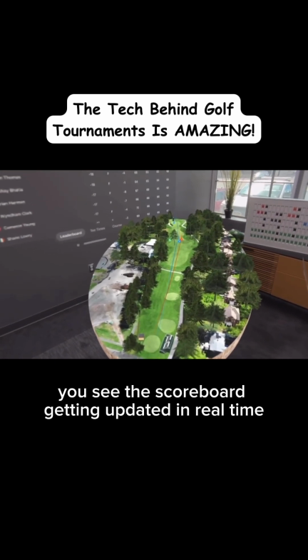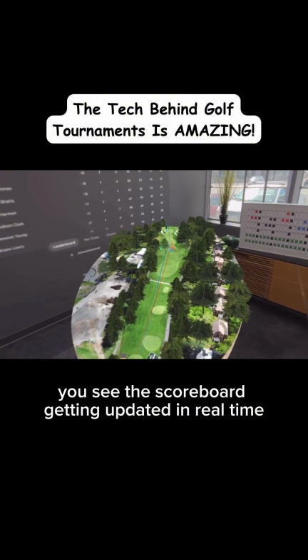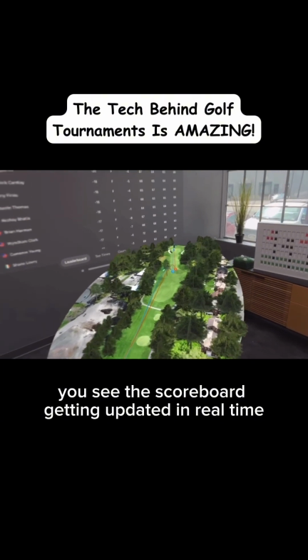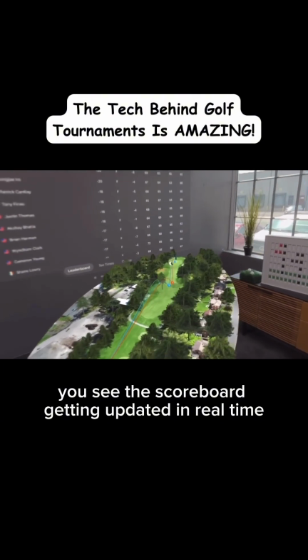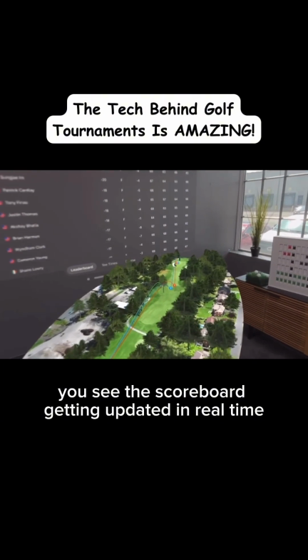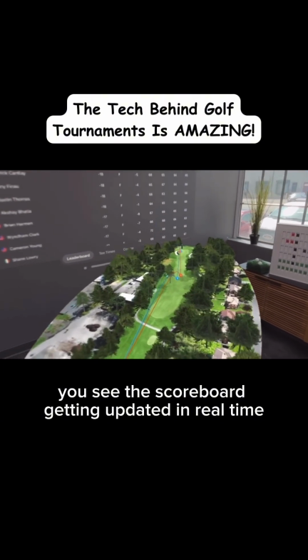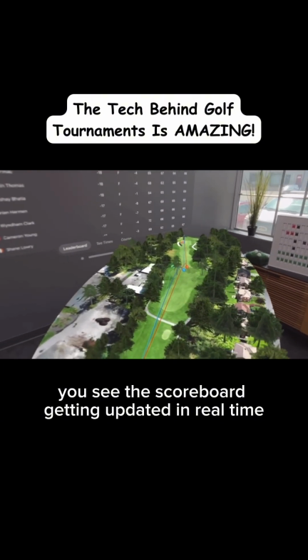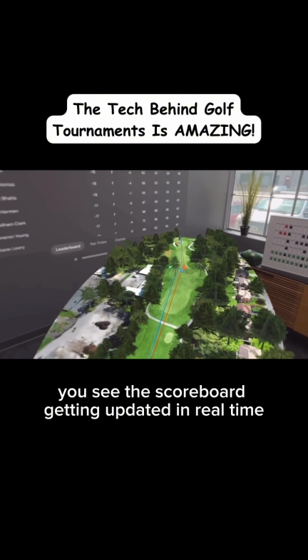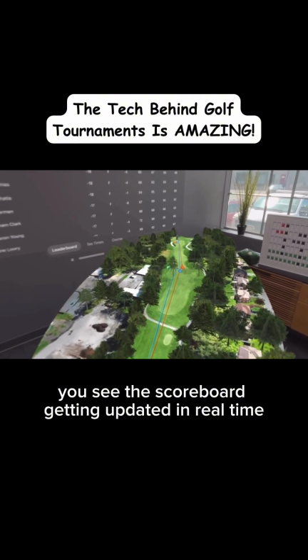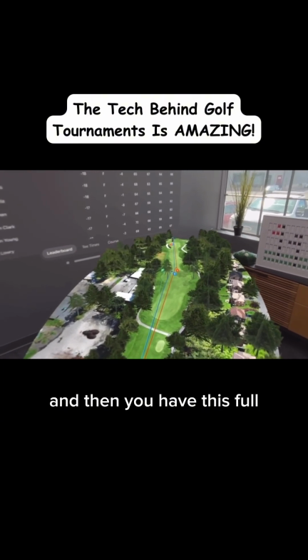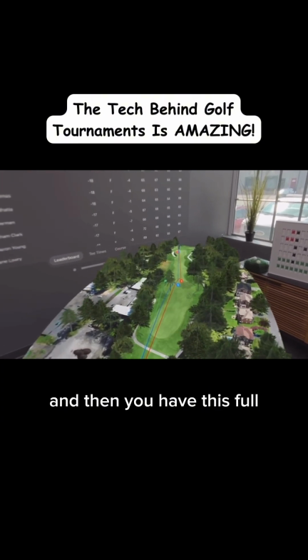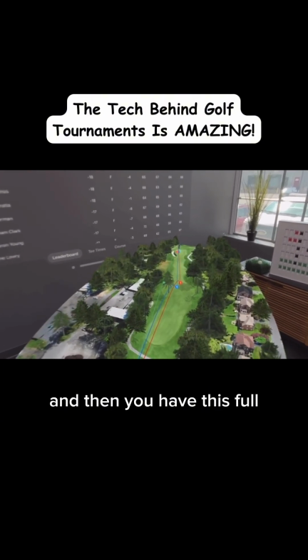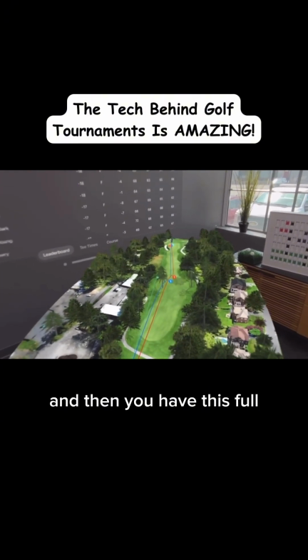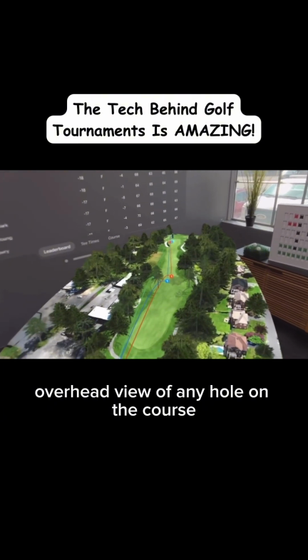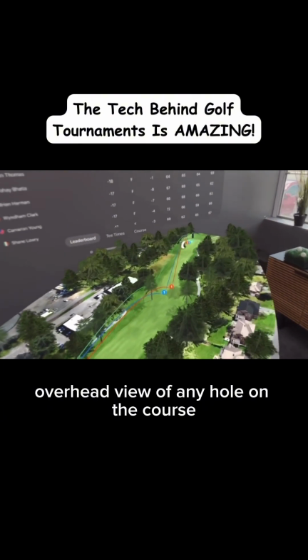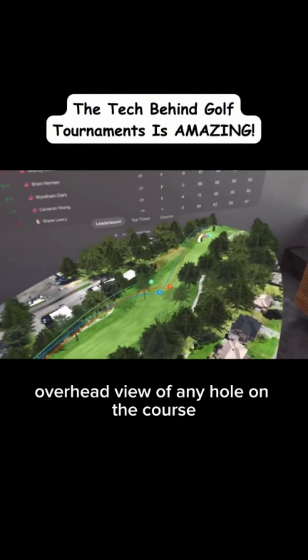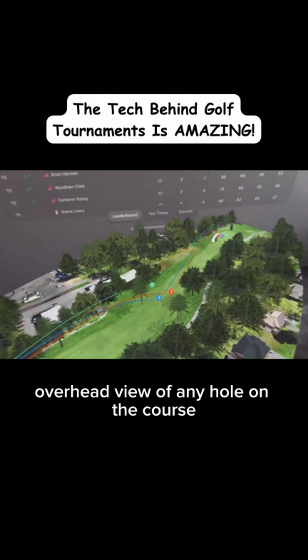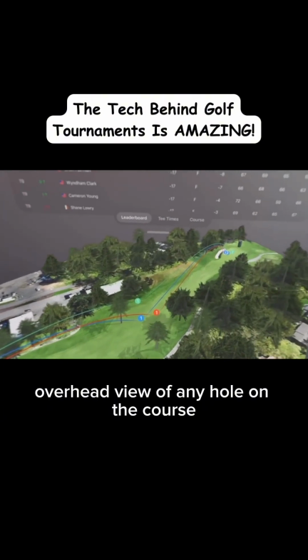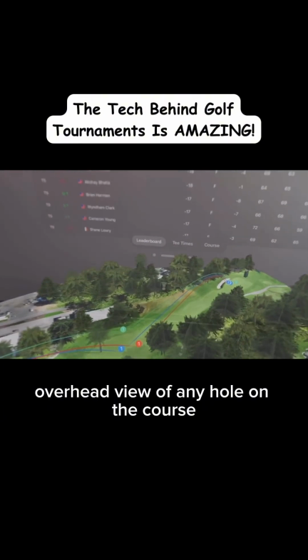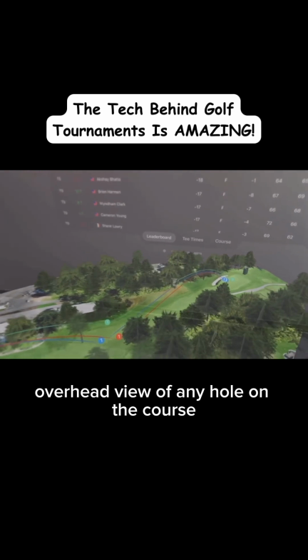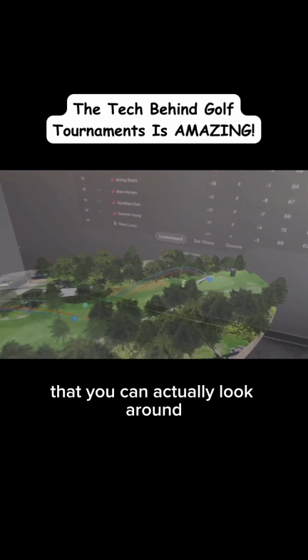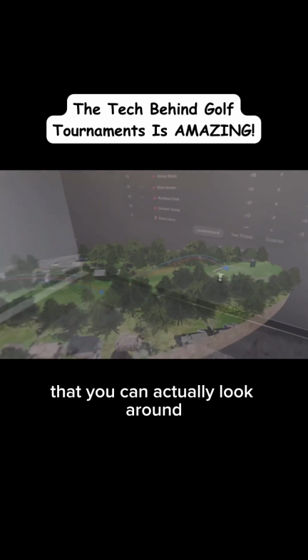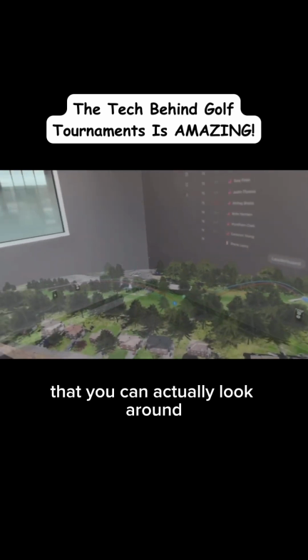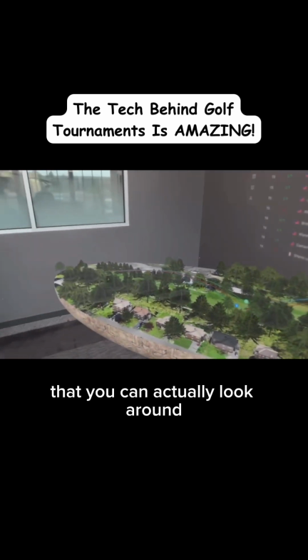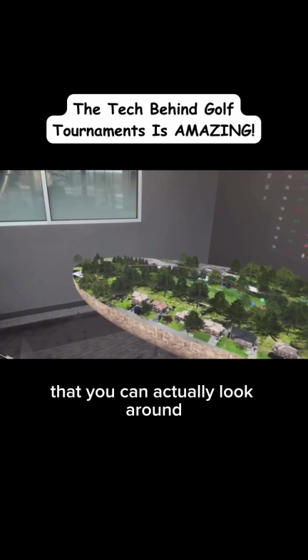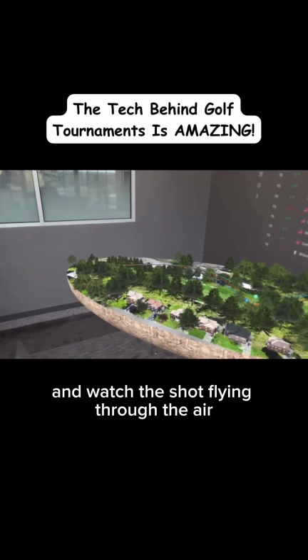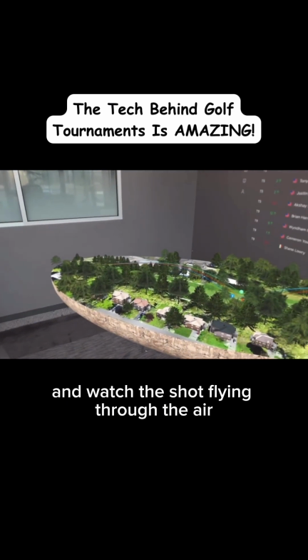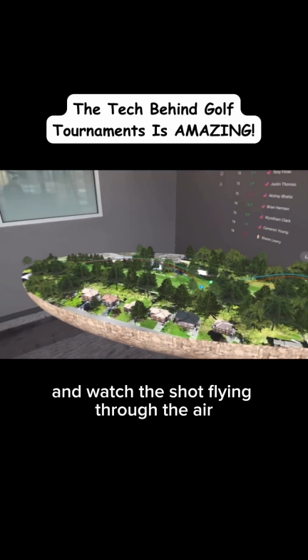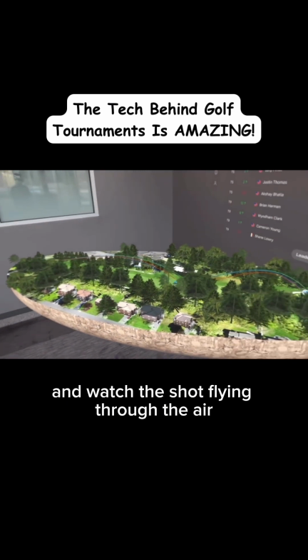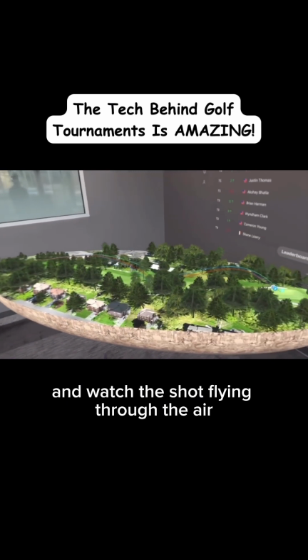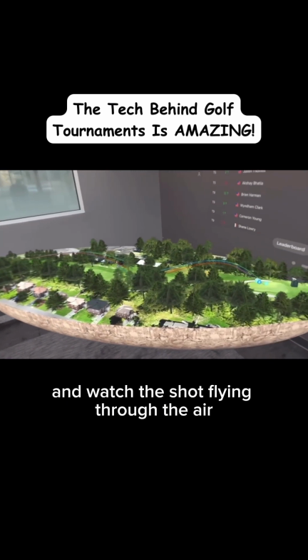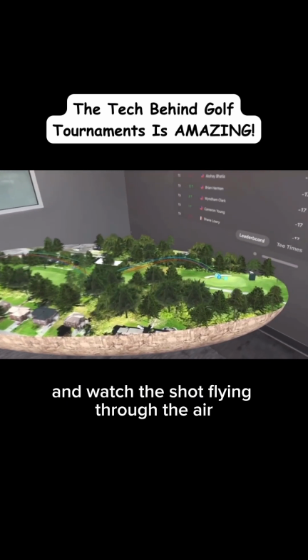You see the scoreboard getting updated in real time. And then you have this full overhead view of any hole on the course that you can actually look around and watch the shot flying through the air.